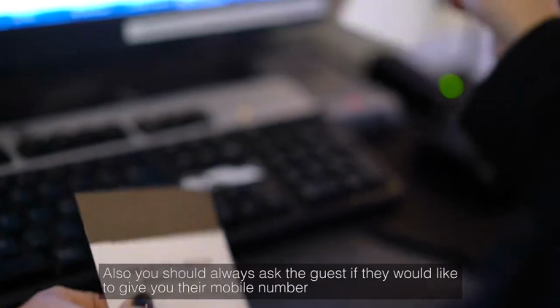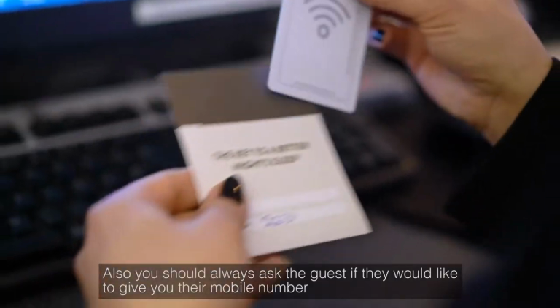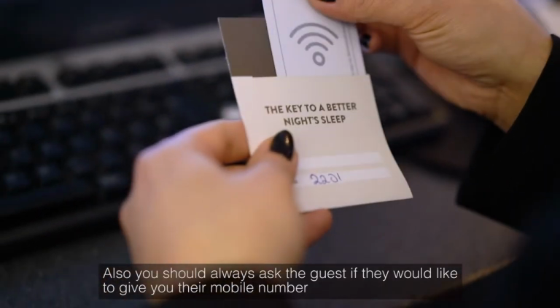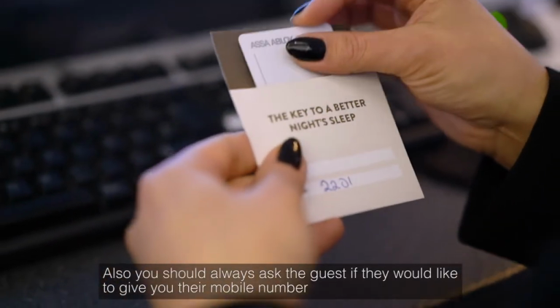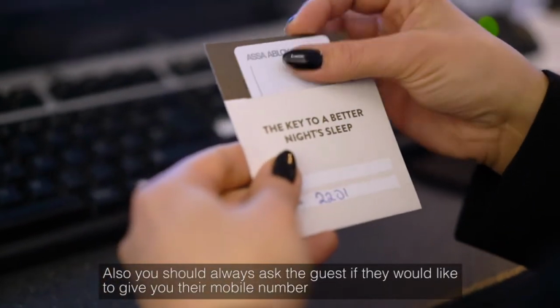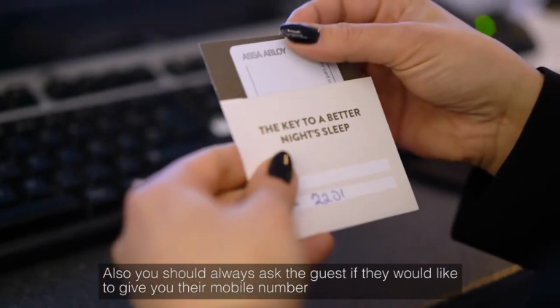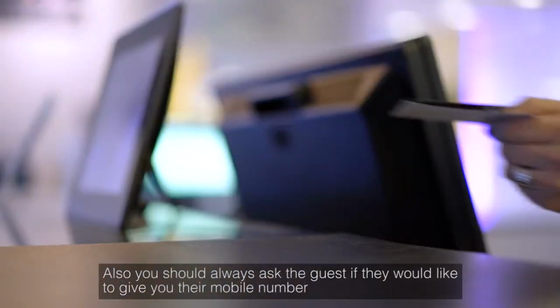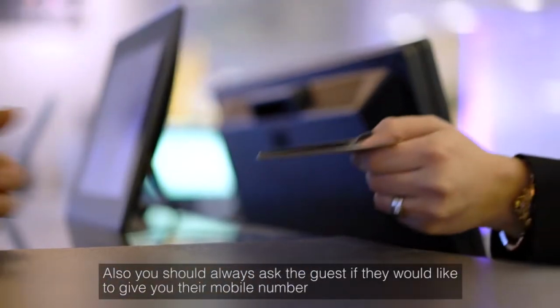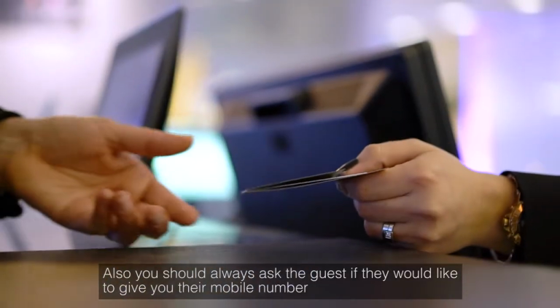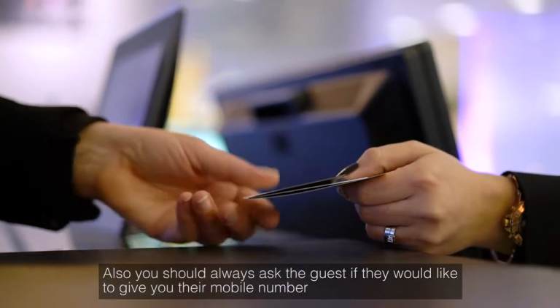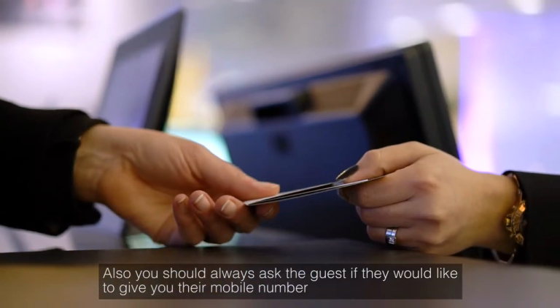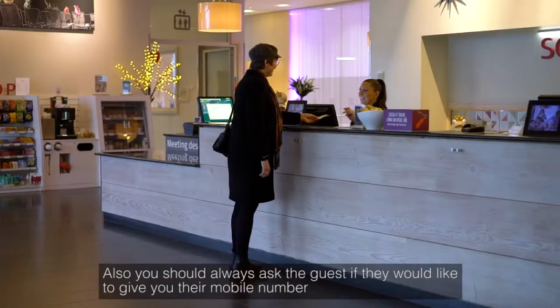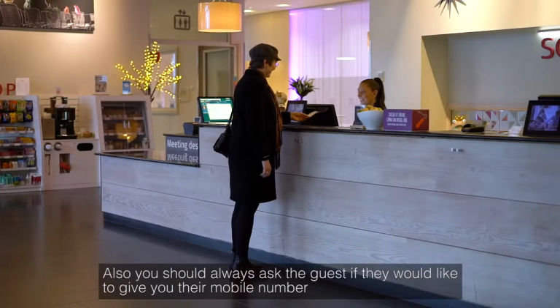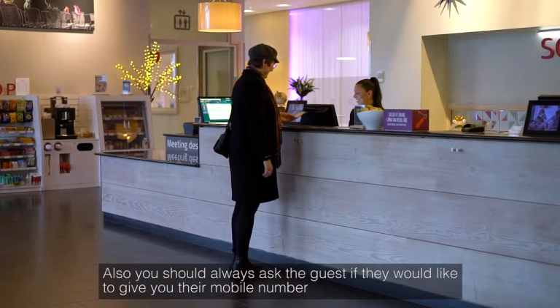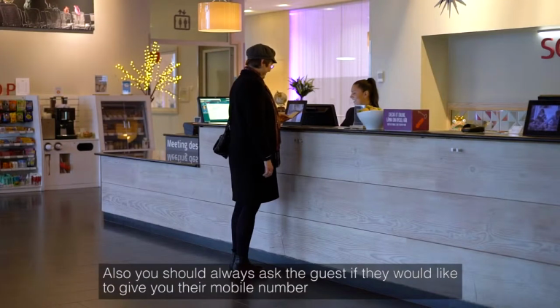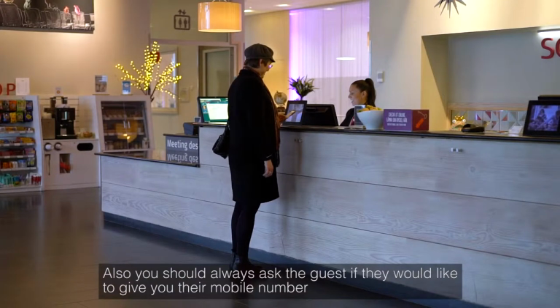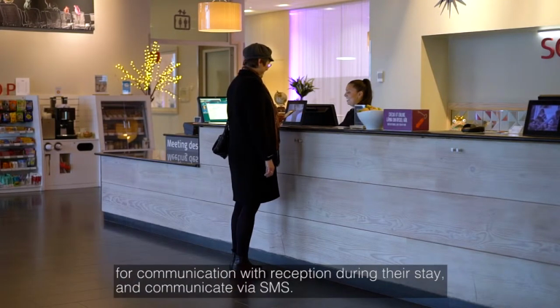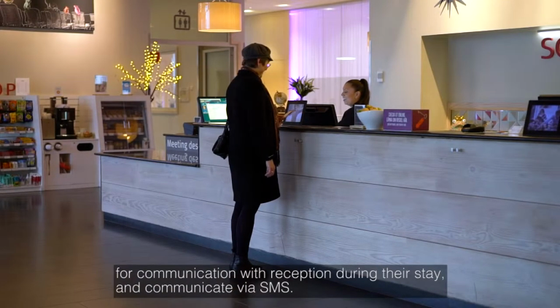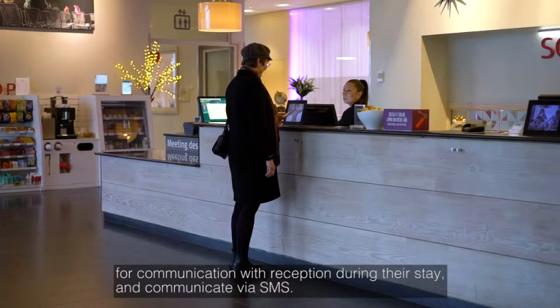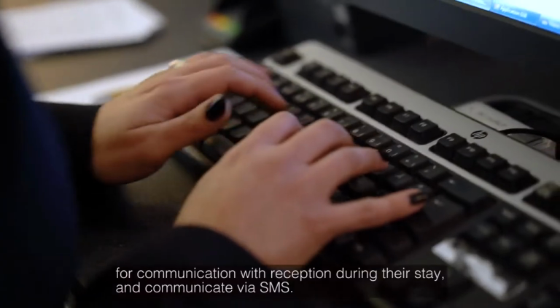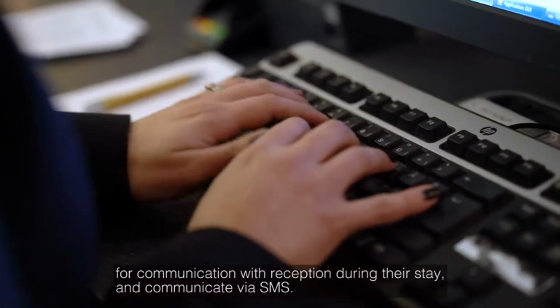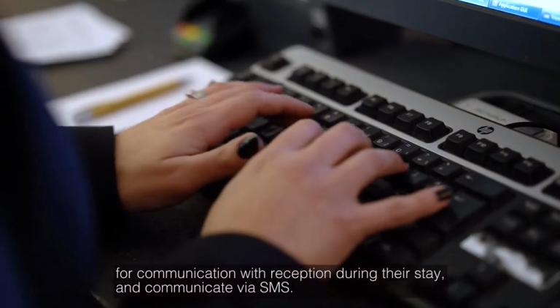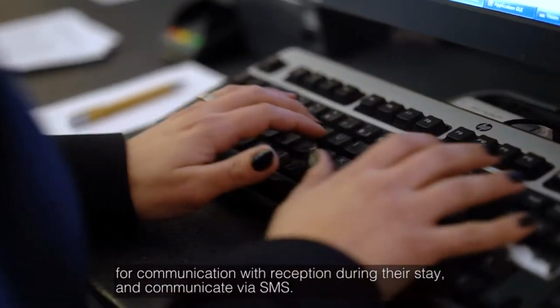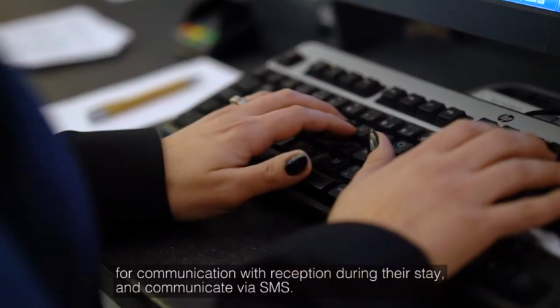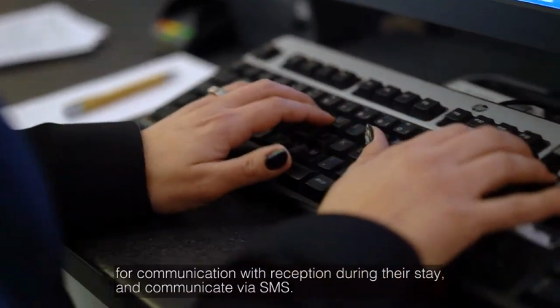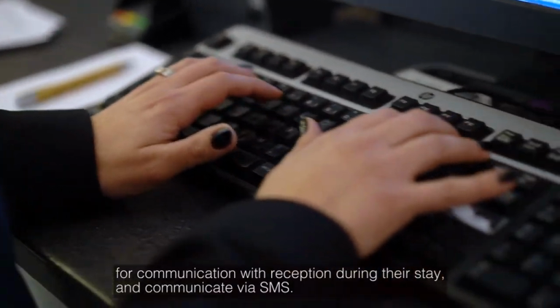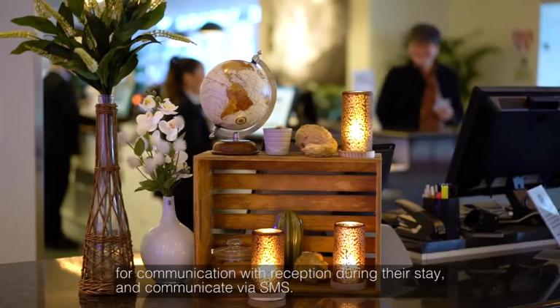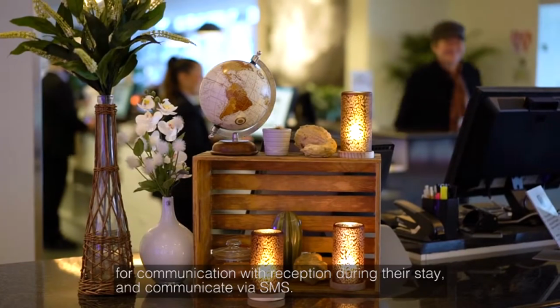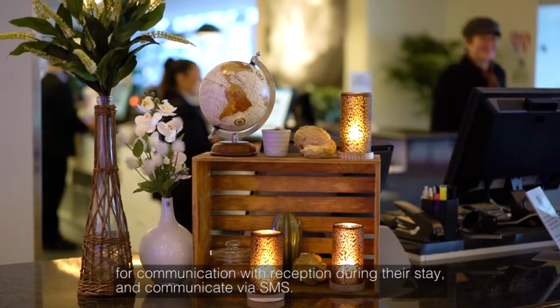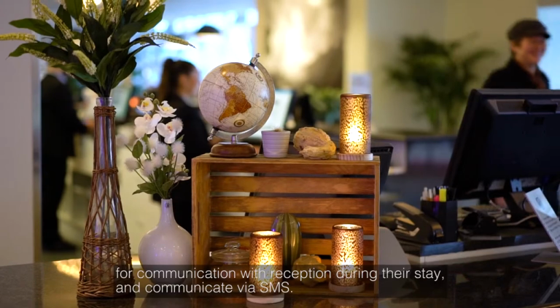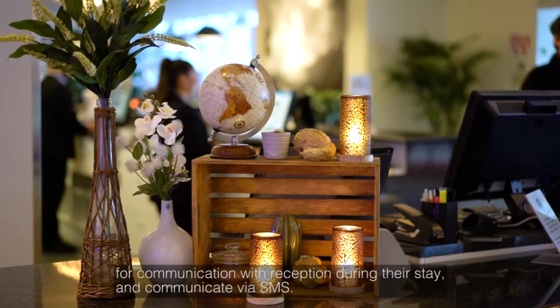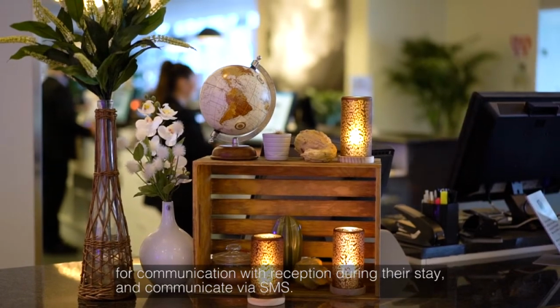Also, you should always ask the guest if they would like to give their mobile number for communication with reception during their stay and to communicate via SMS.